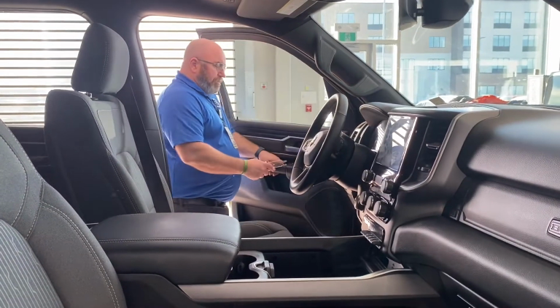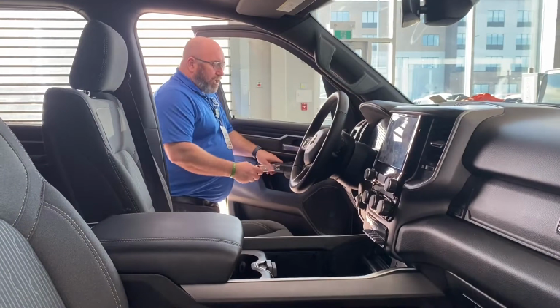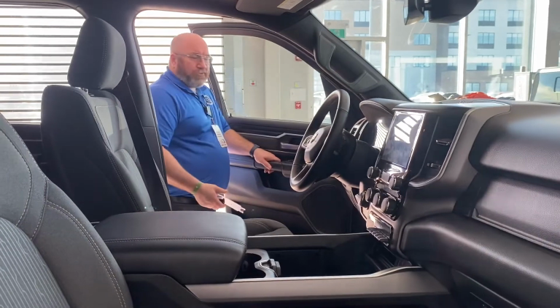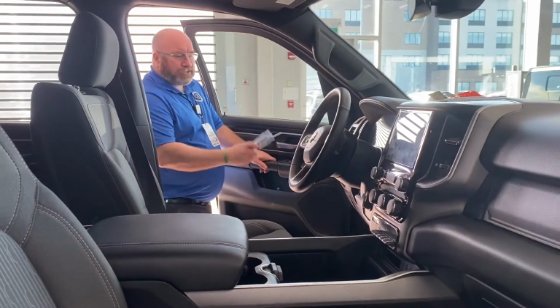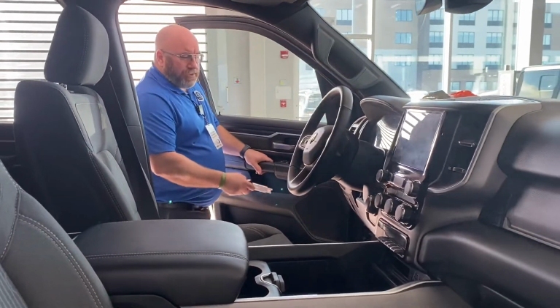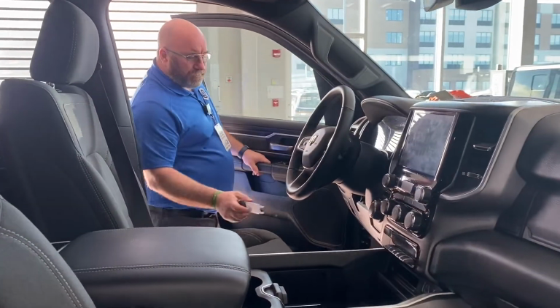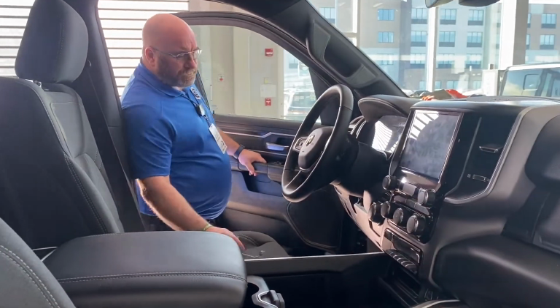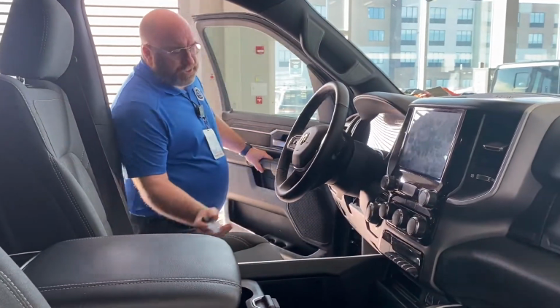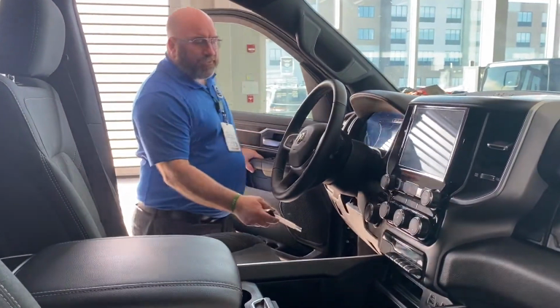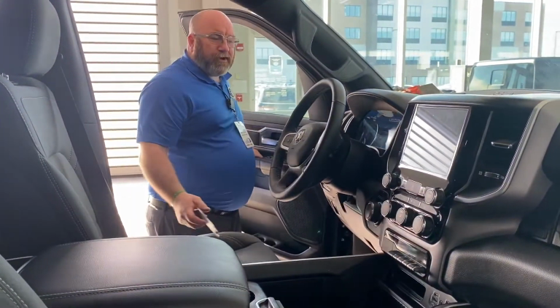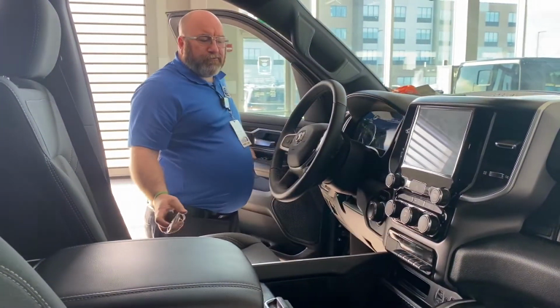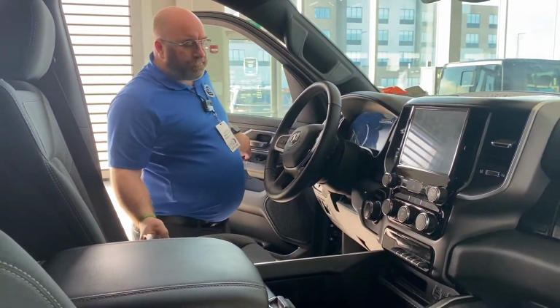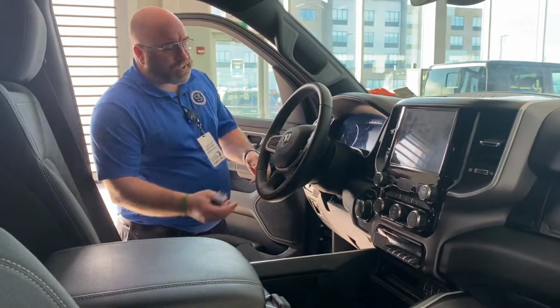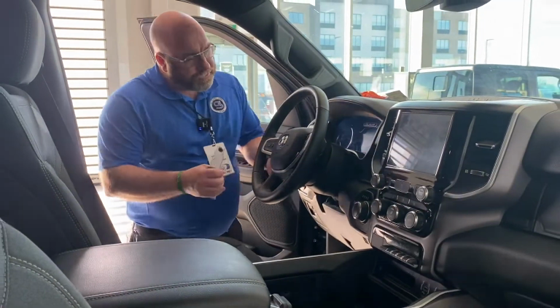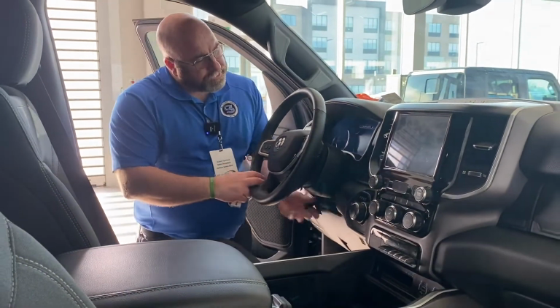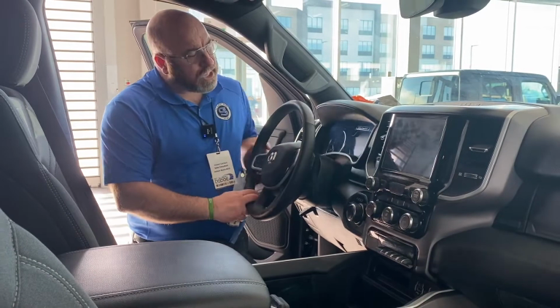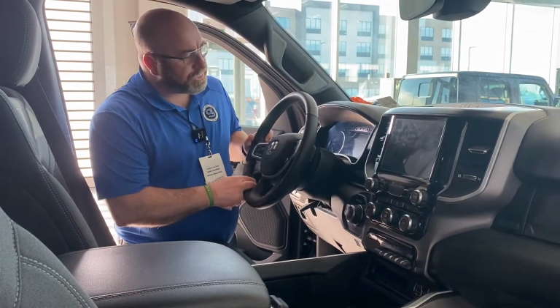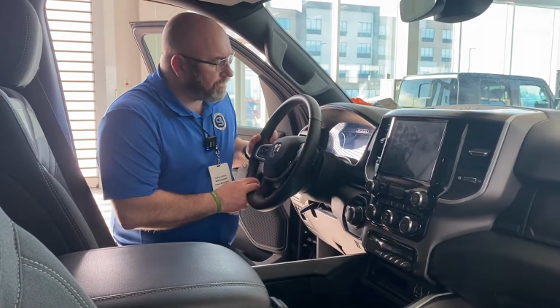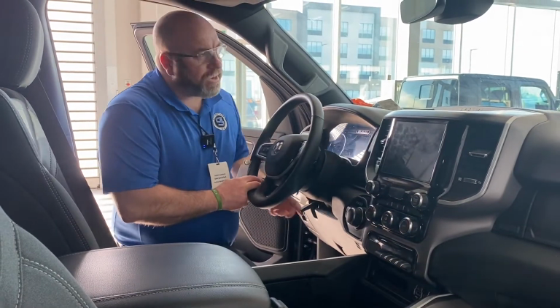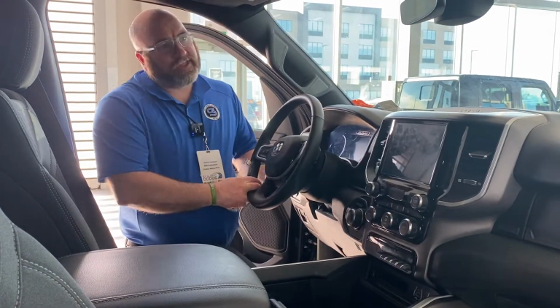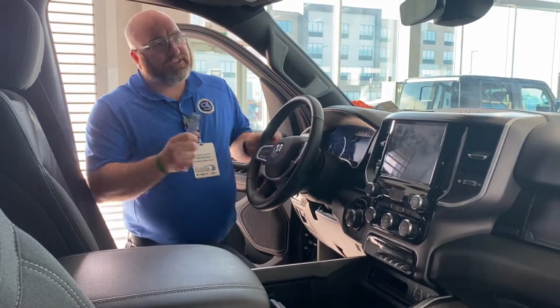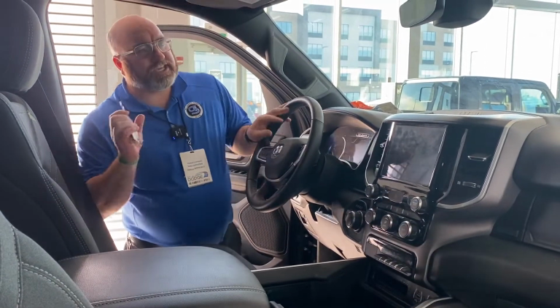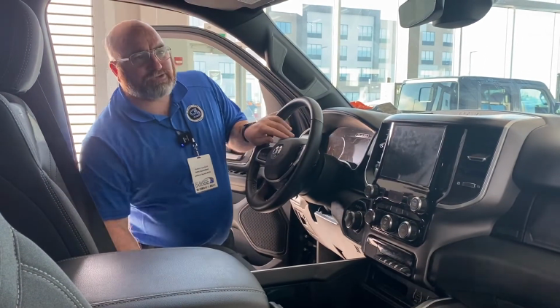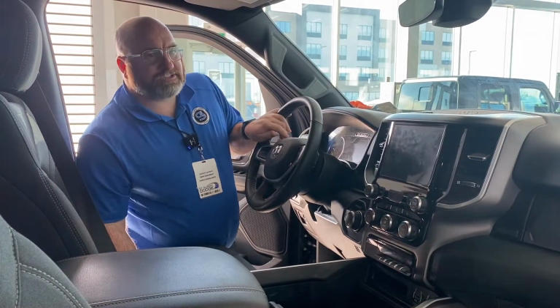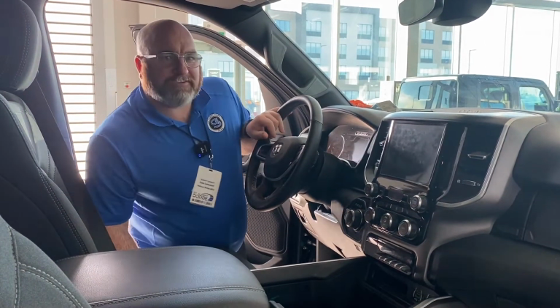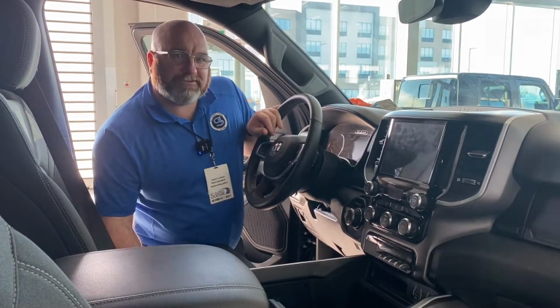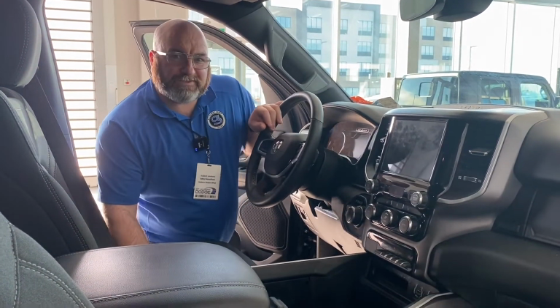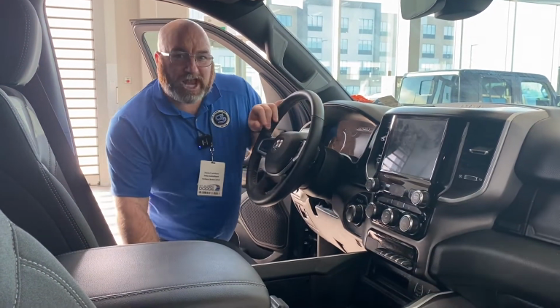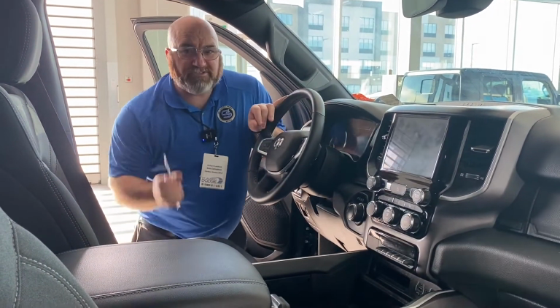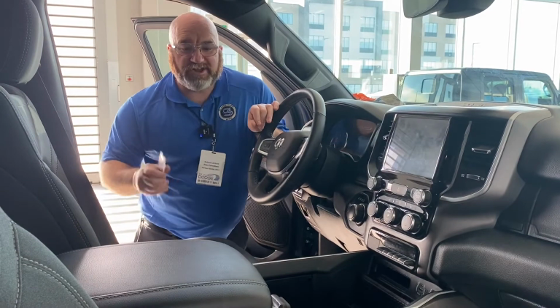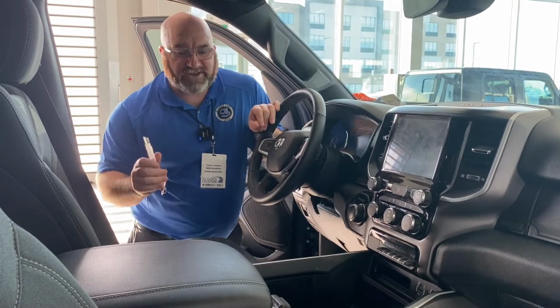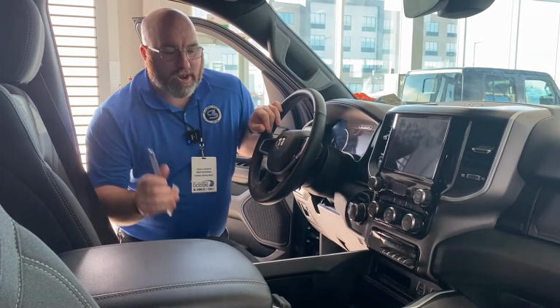We've got power locks, power windows, power mirrors, power foot pedals, and telescopic steering up and down. This thing has only 2,554 kilometers — very very low.